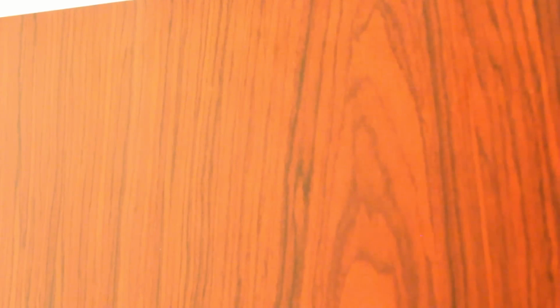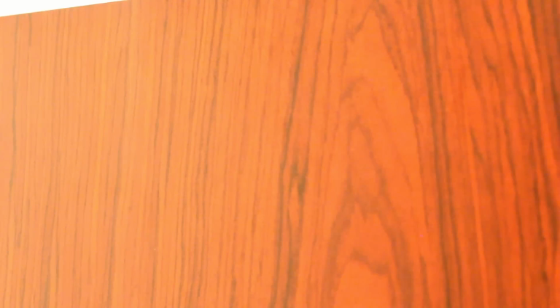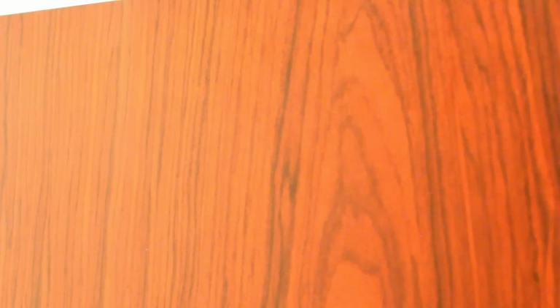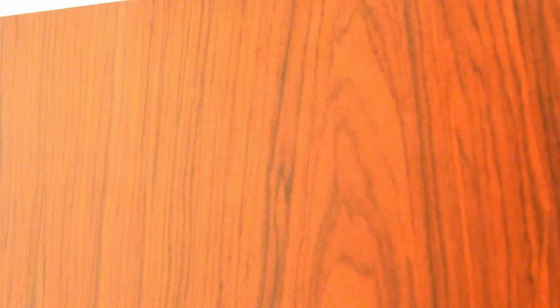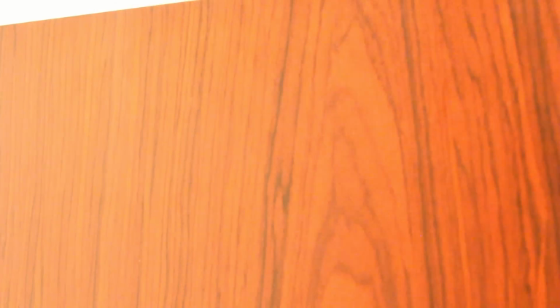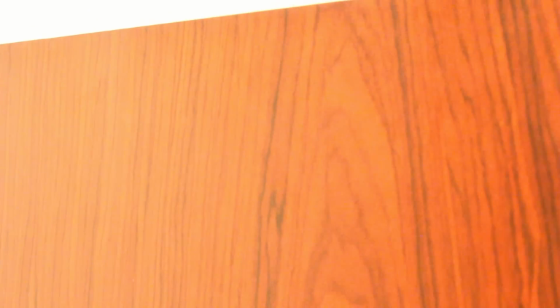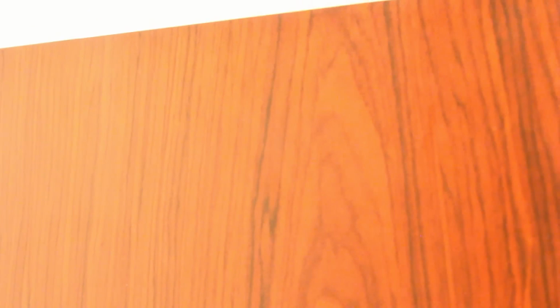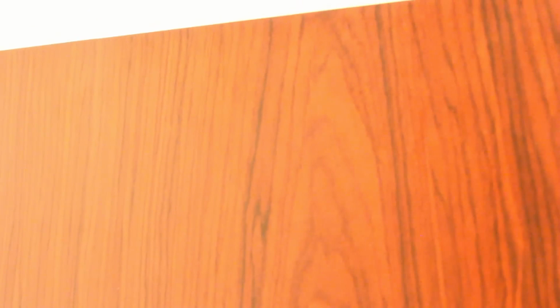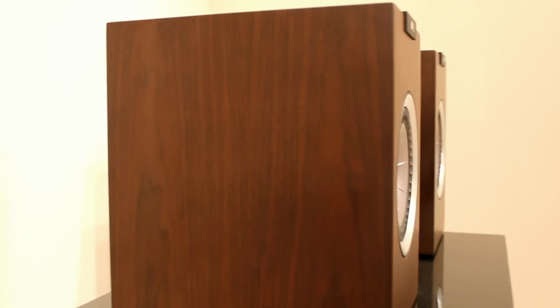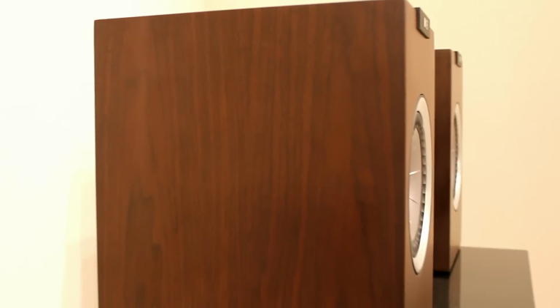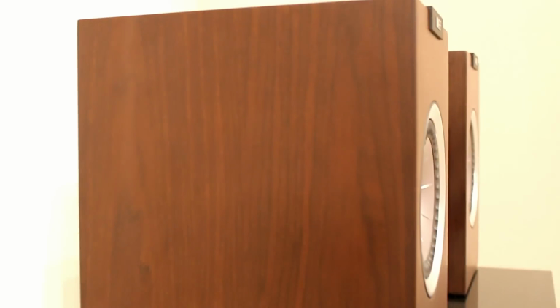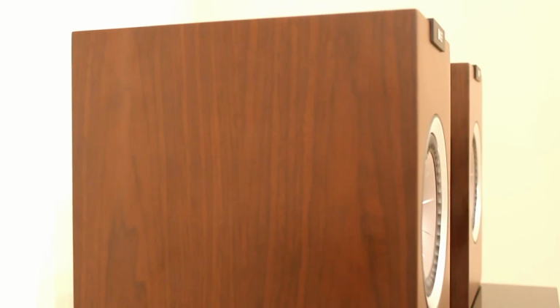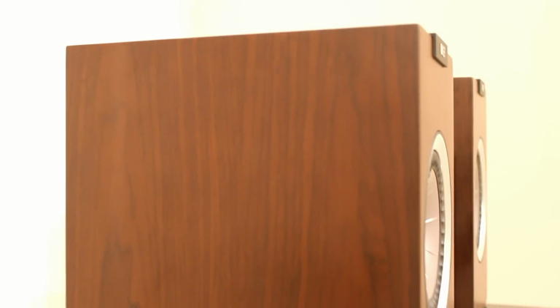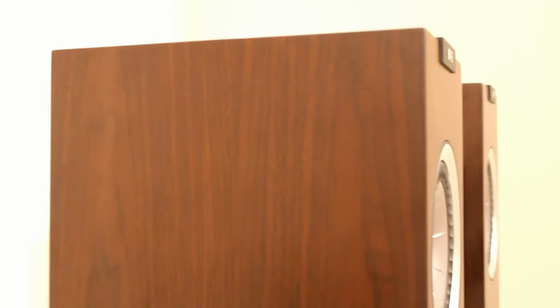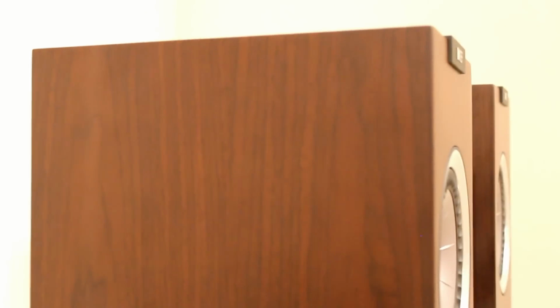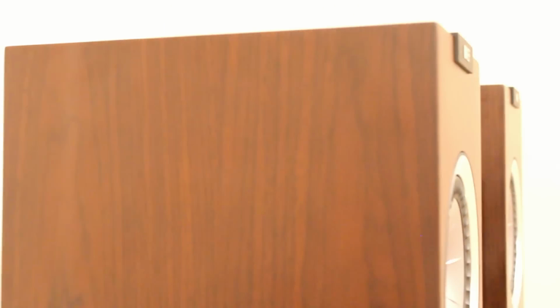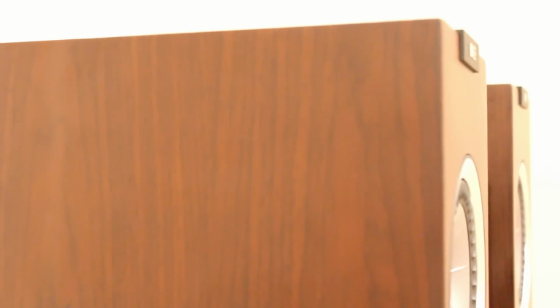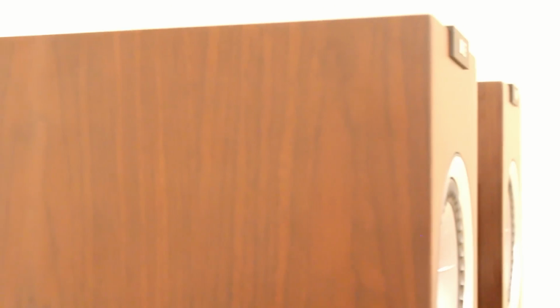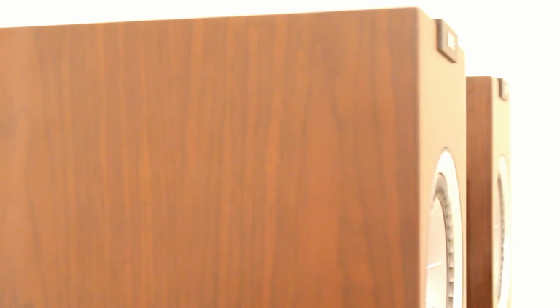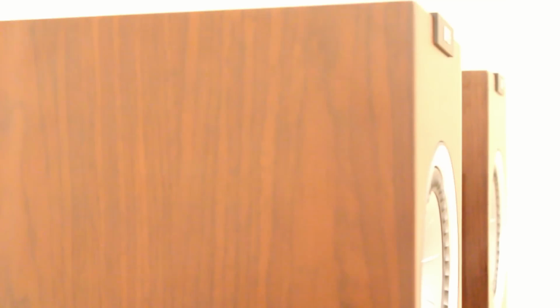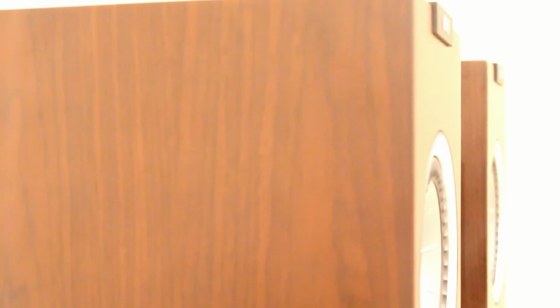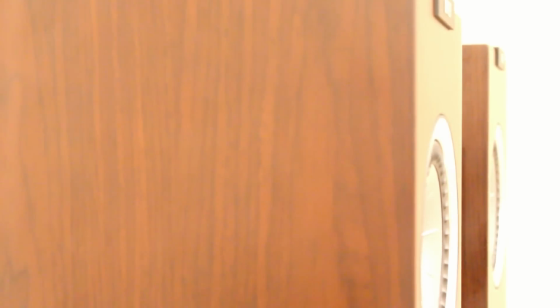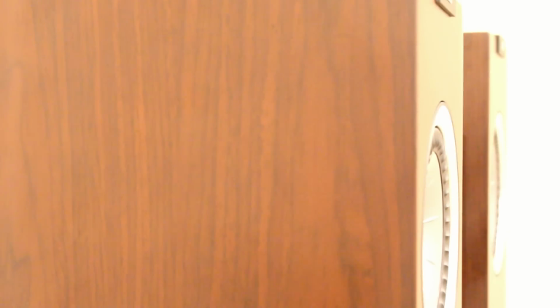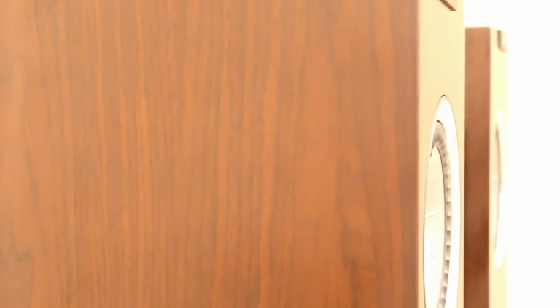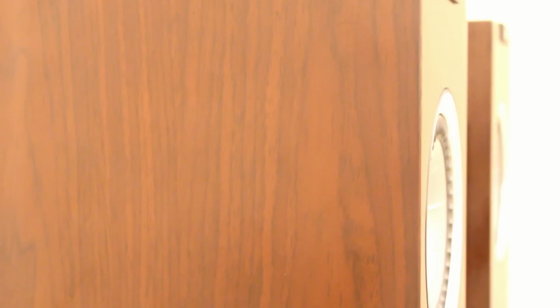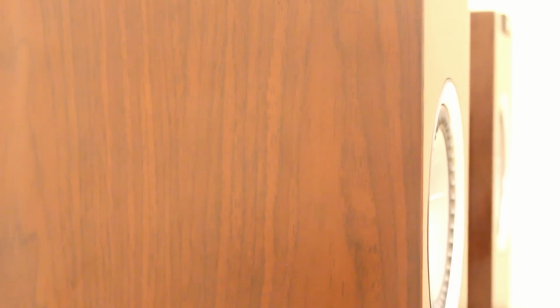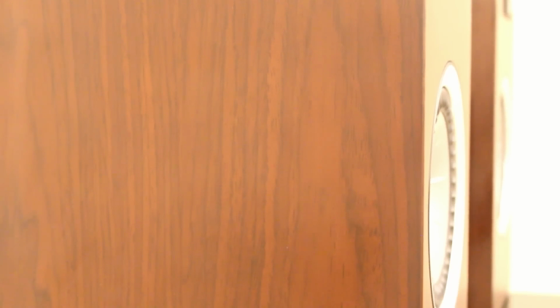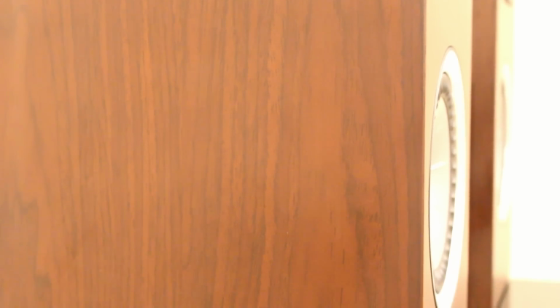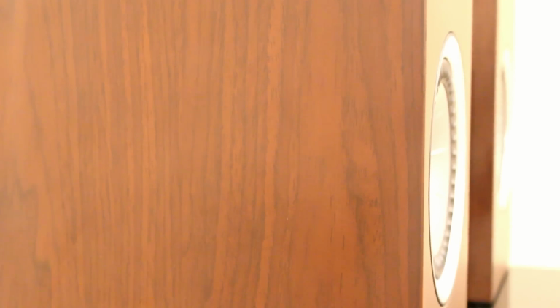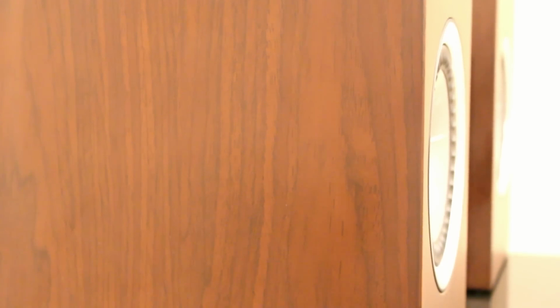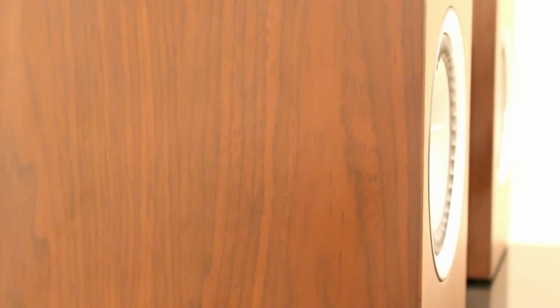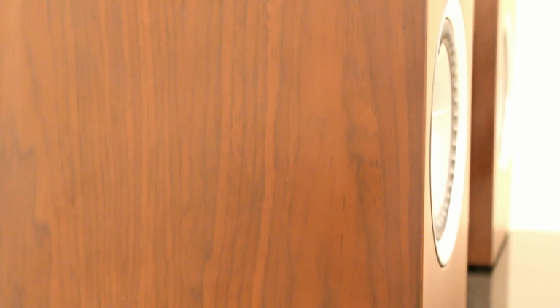They have magnetic grills, but we've chosen not to picture them. They don't look very good, the grills — we're not very enamored with those. They look much better with the grills off.